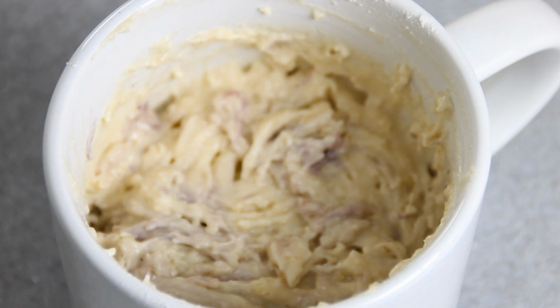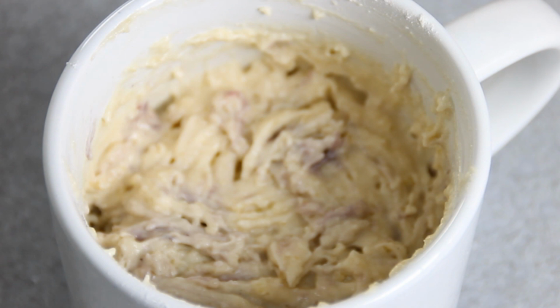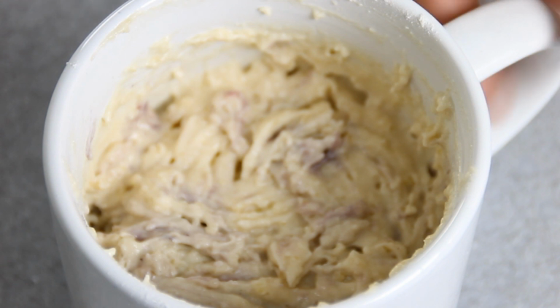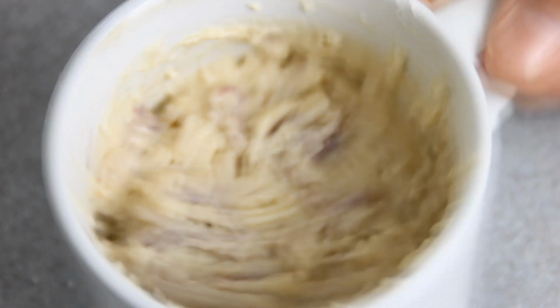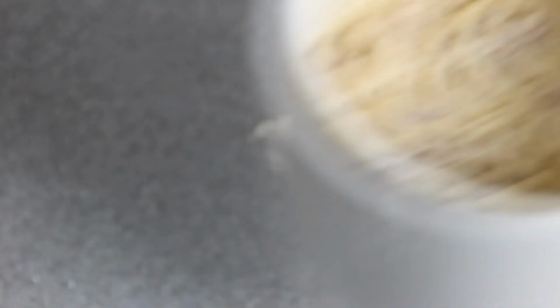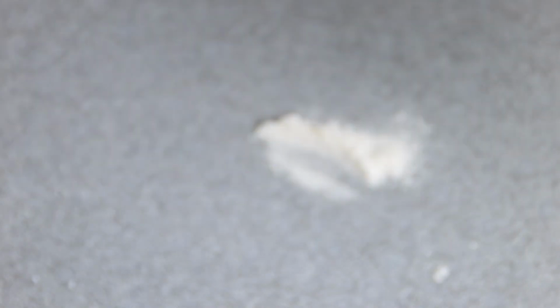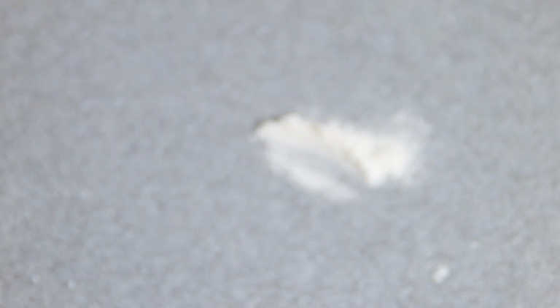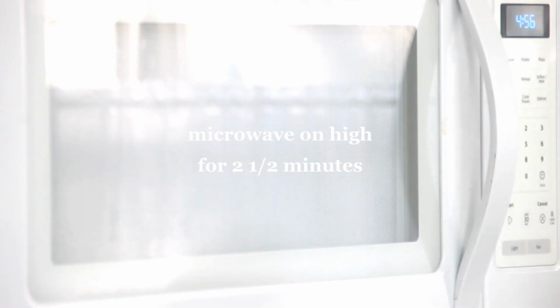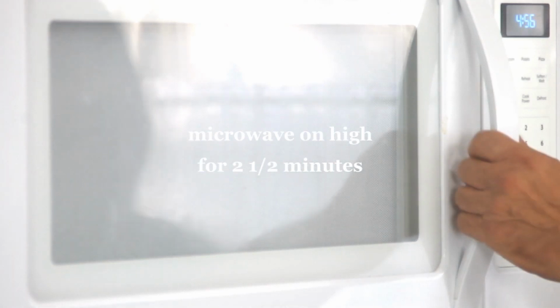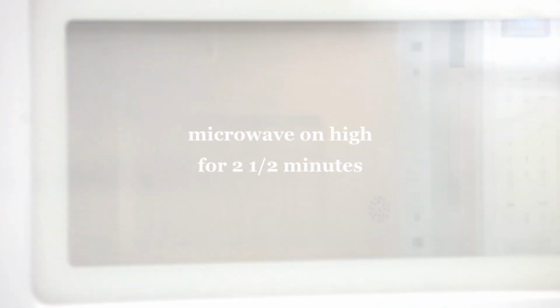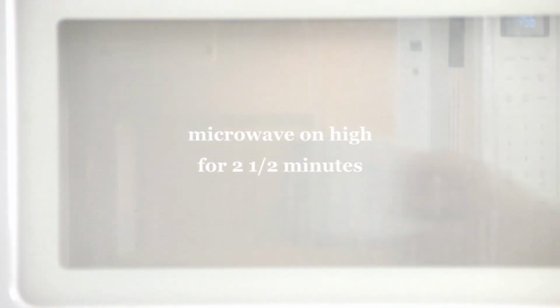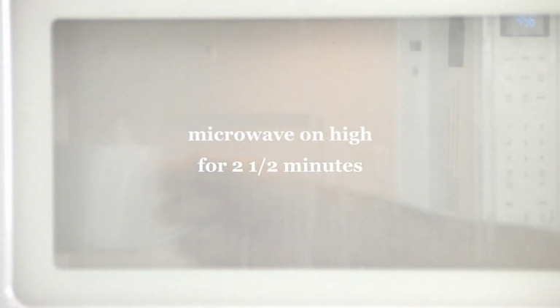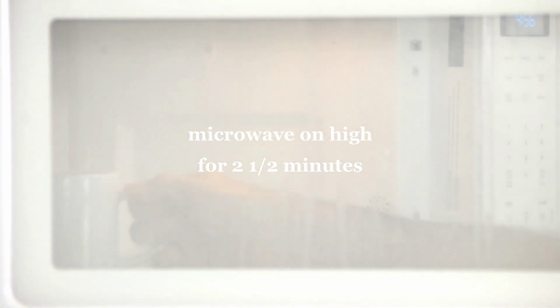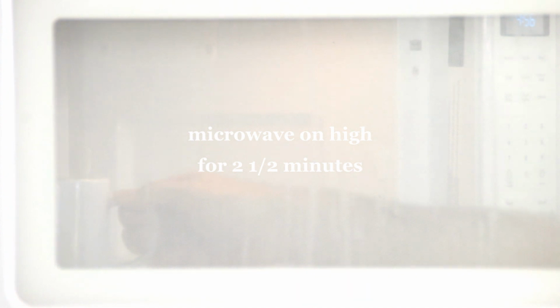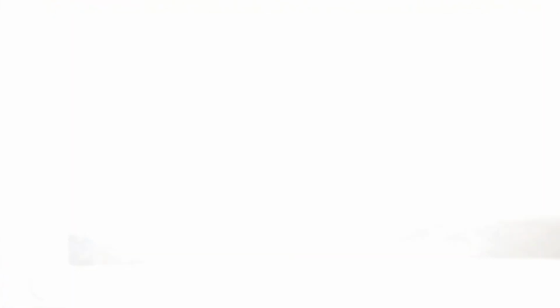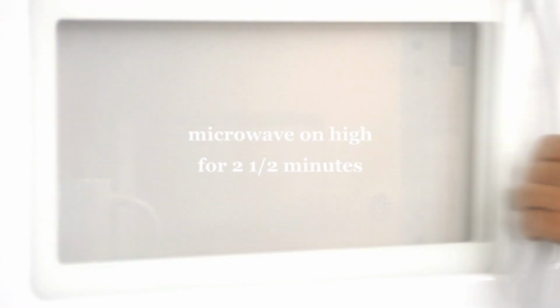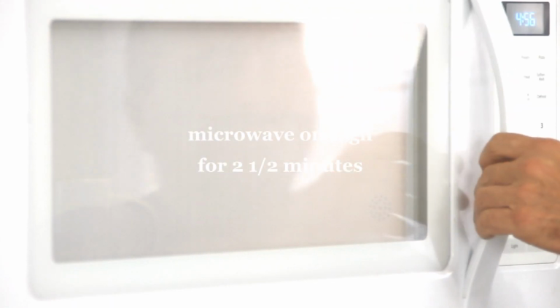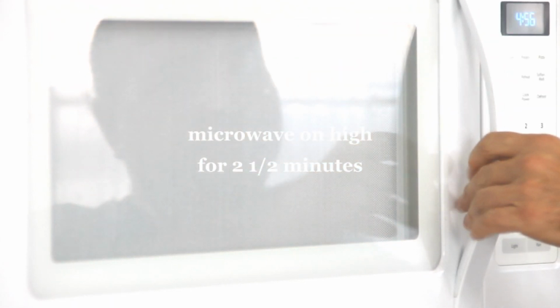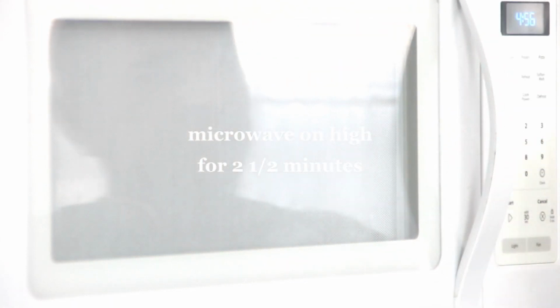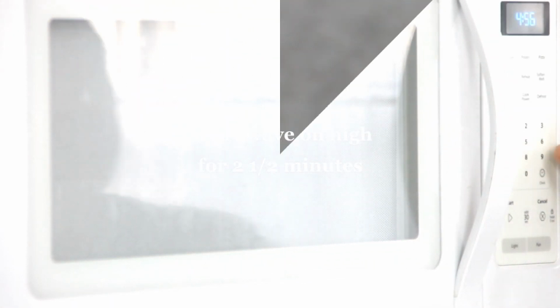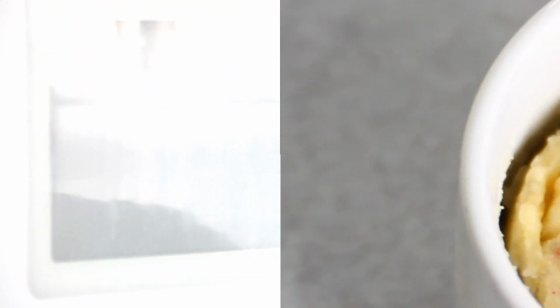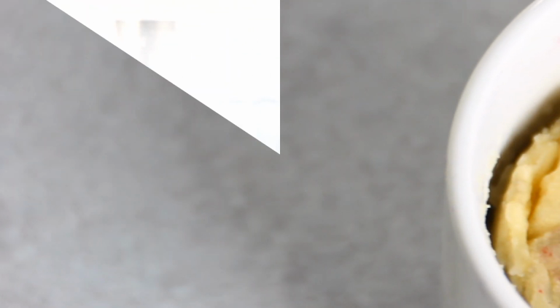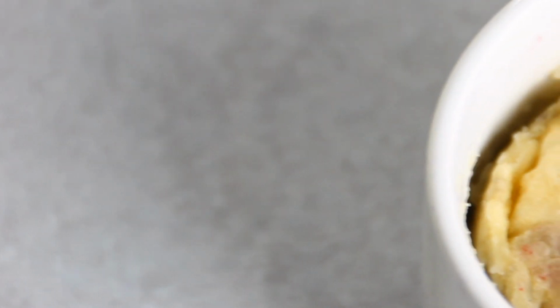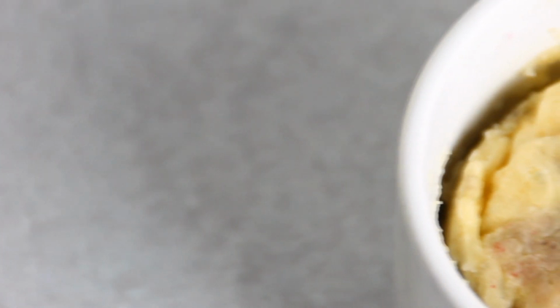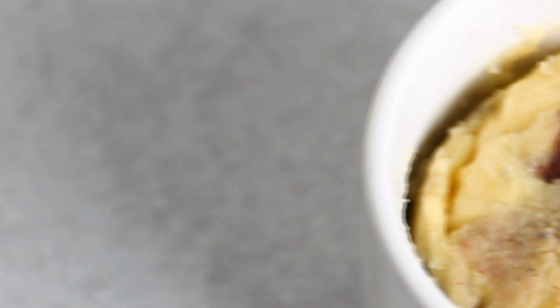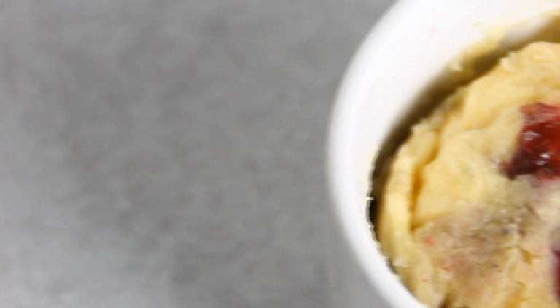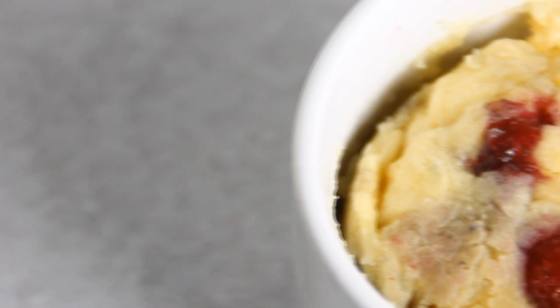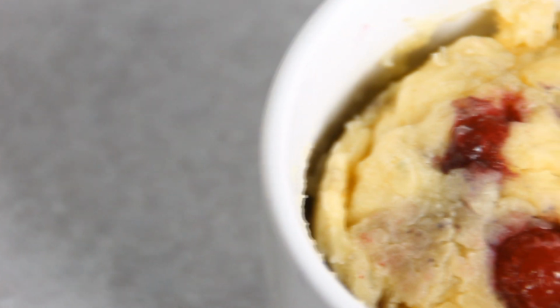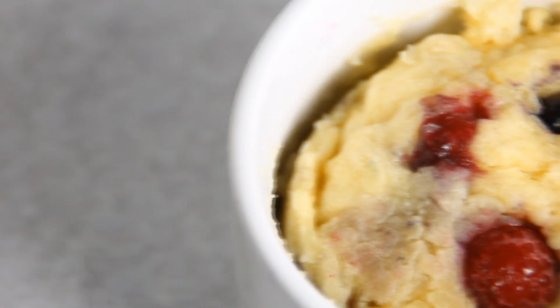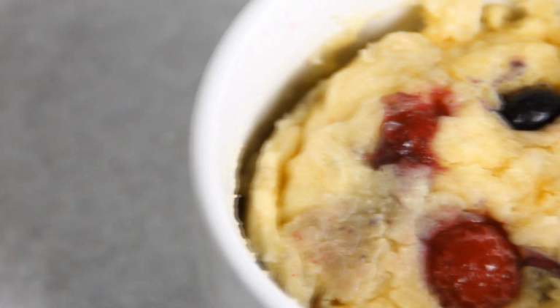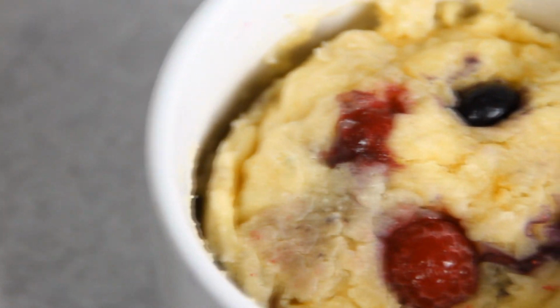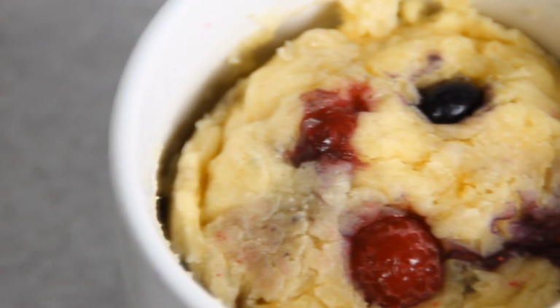Then we're going to slip this in the microwave for about two and a half minutes. And there you have it guys, our berry explosion mug muffin.